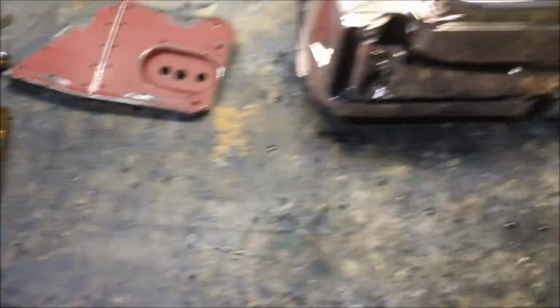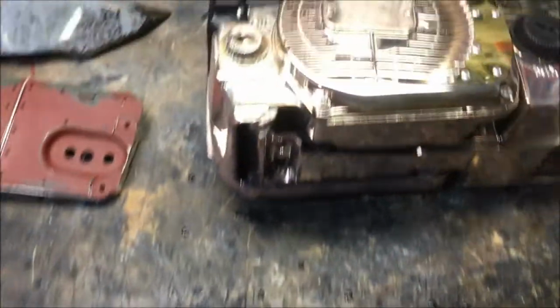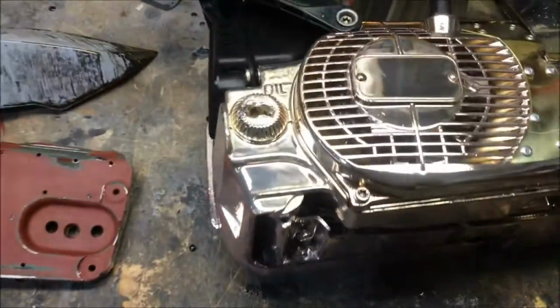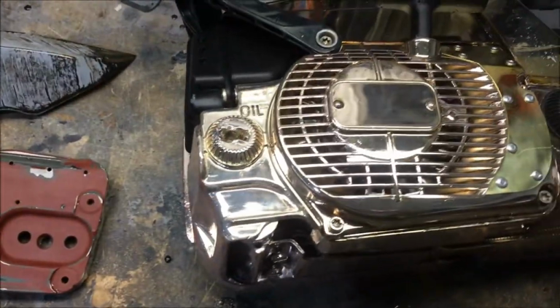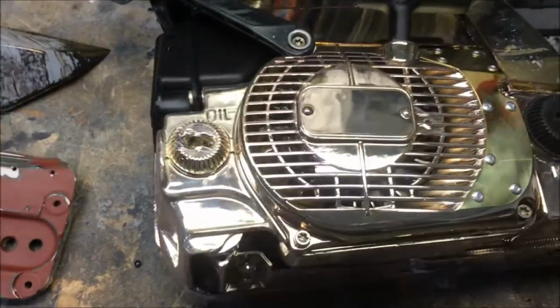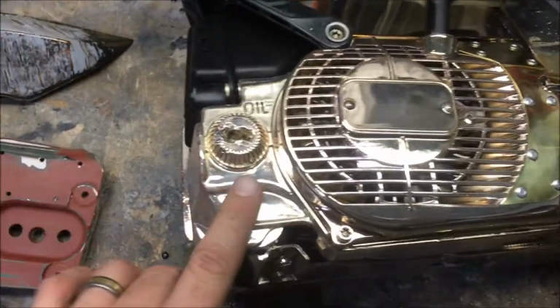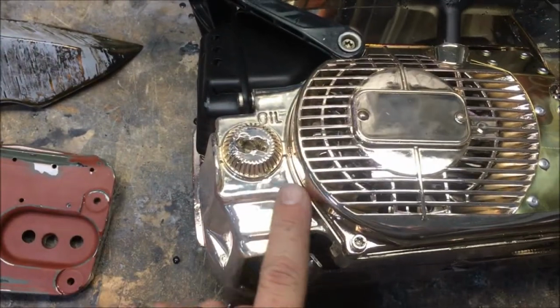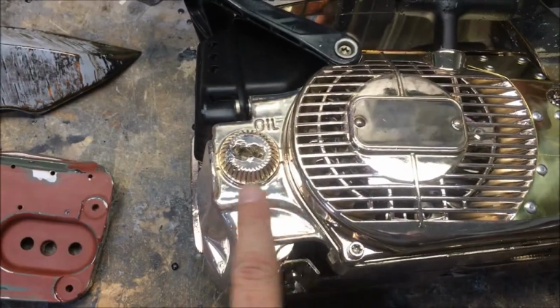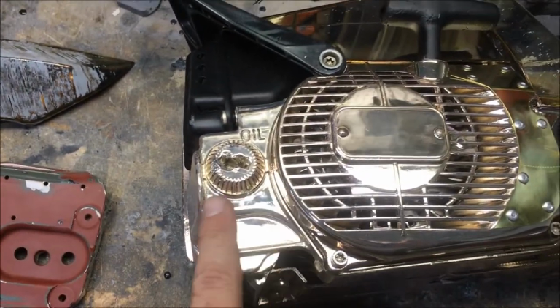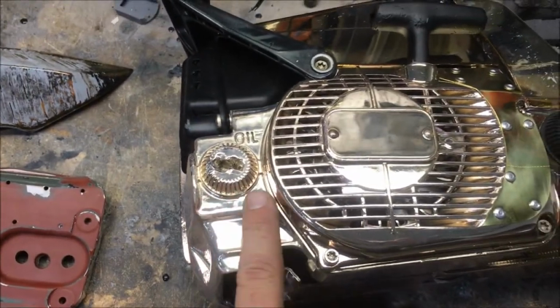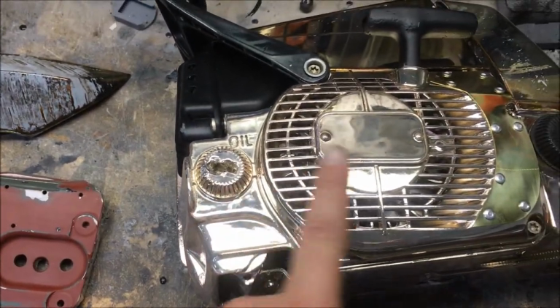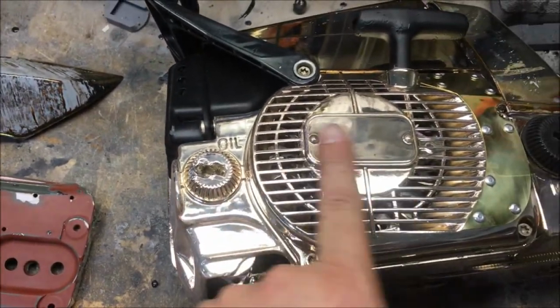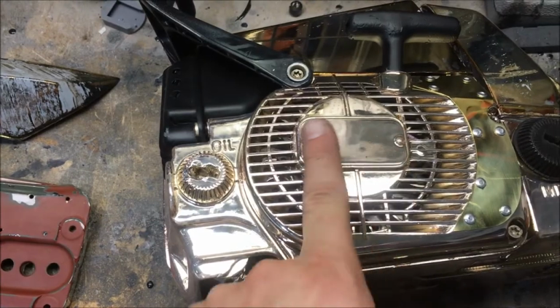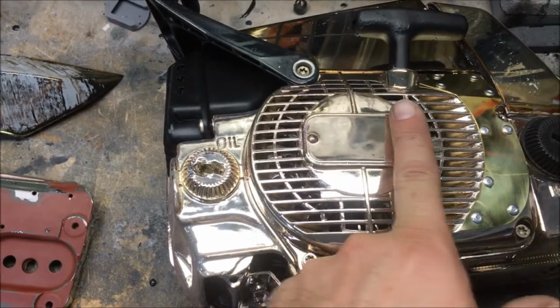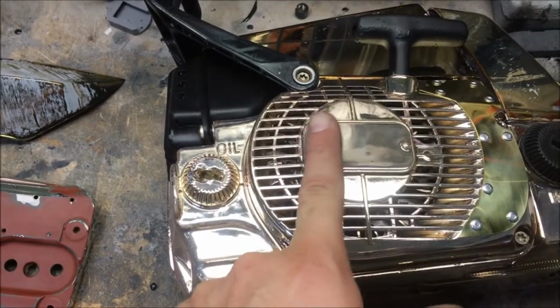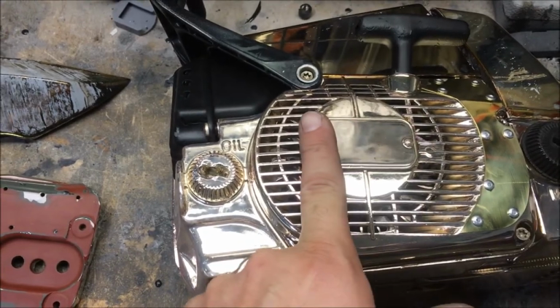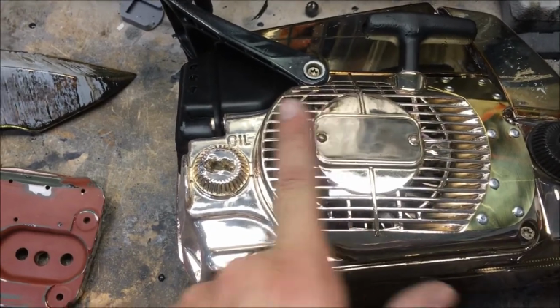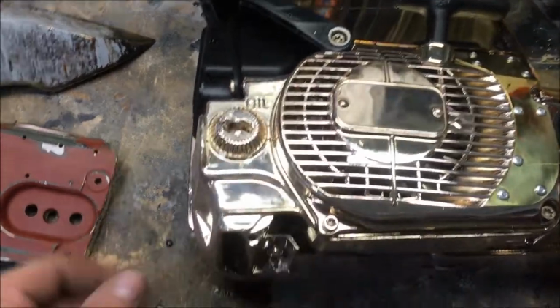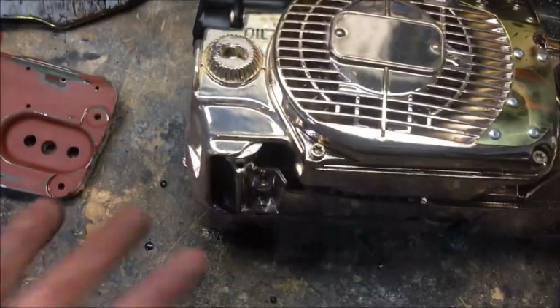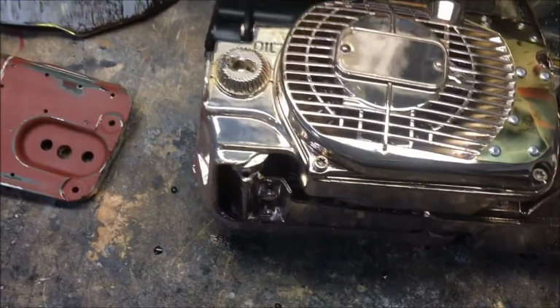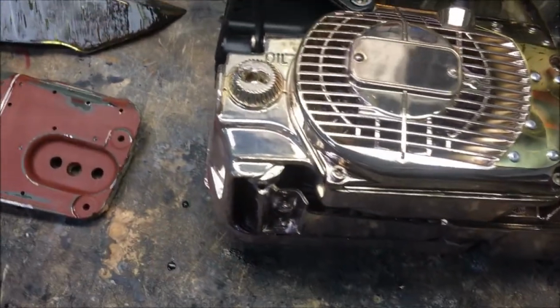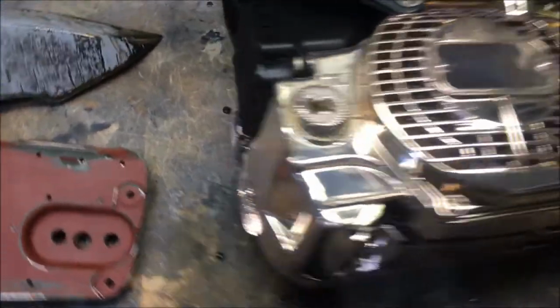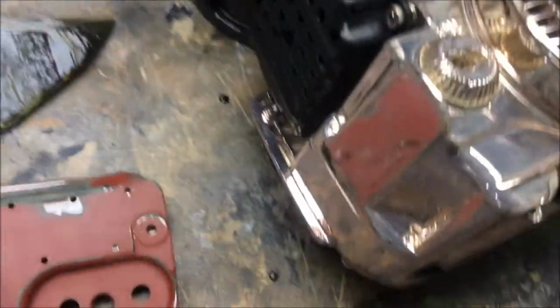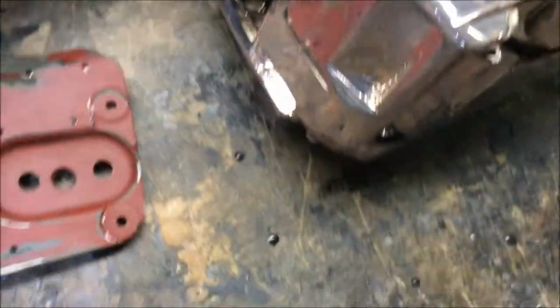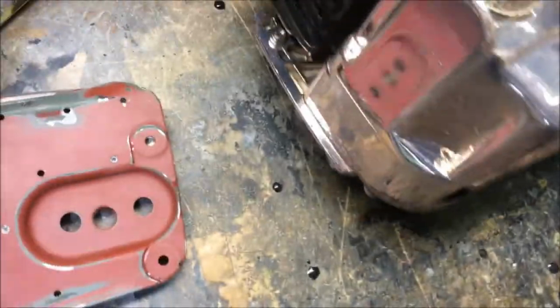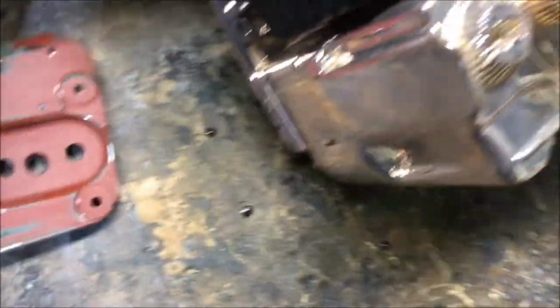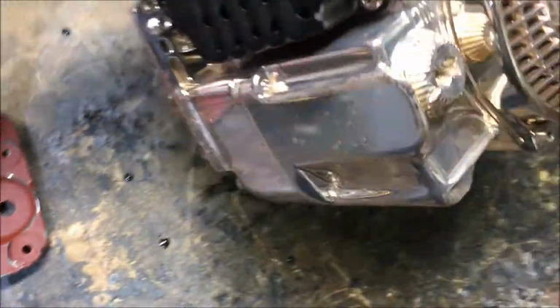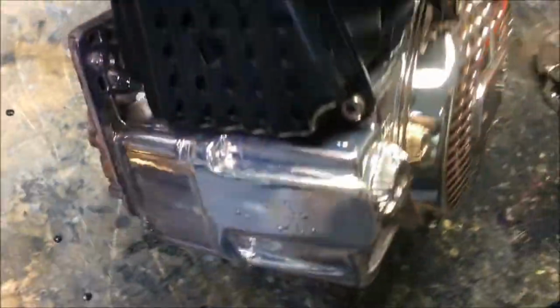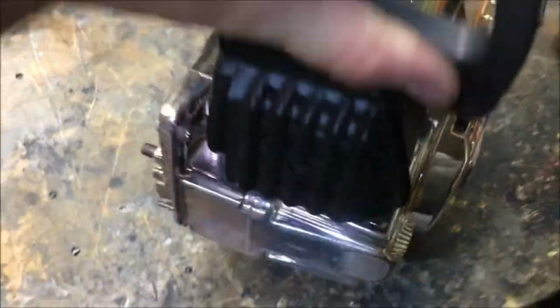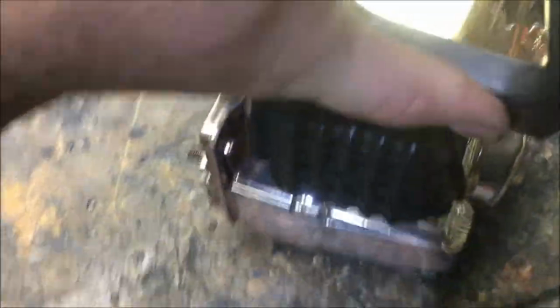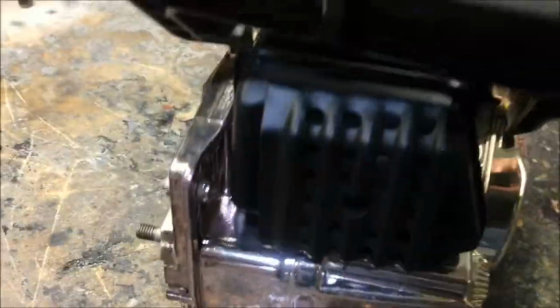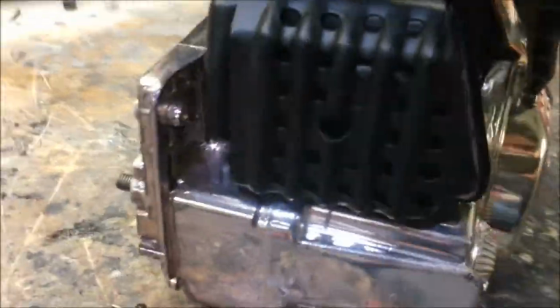The problem with this is I got a little too much pigment, or the candy, in my clear coat and it turned out a rose kind of pink. I don't know if you can tell. Another problem.